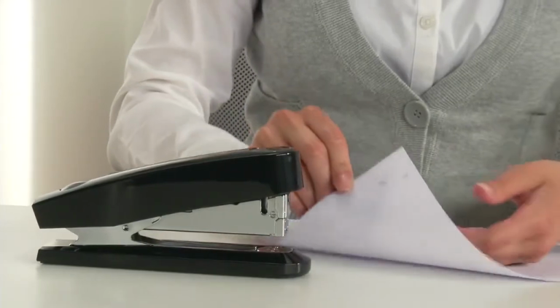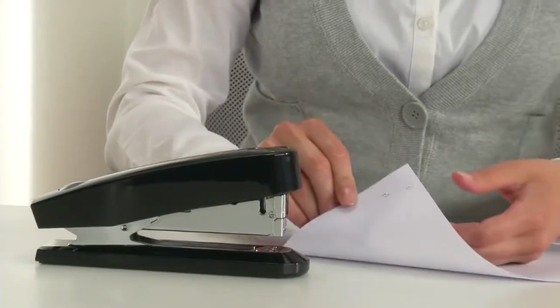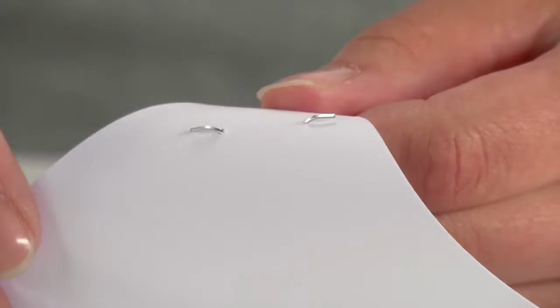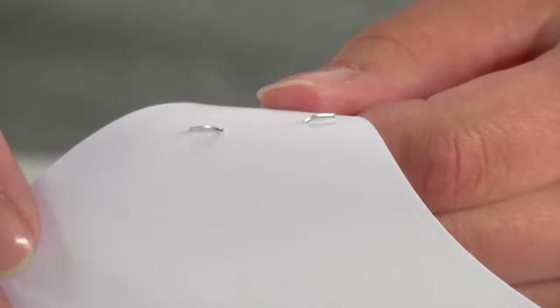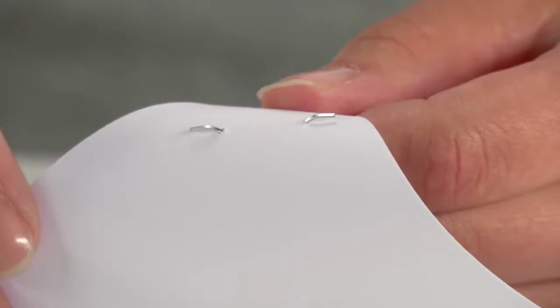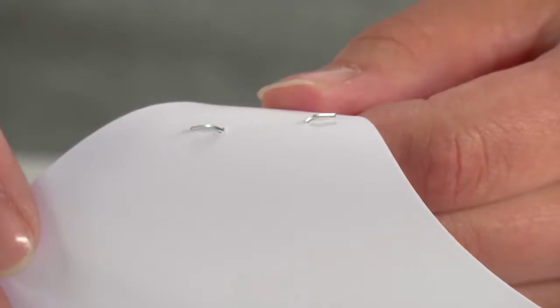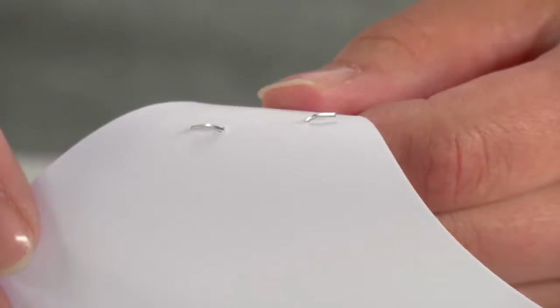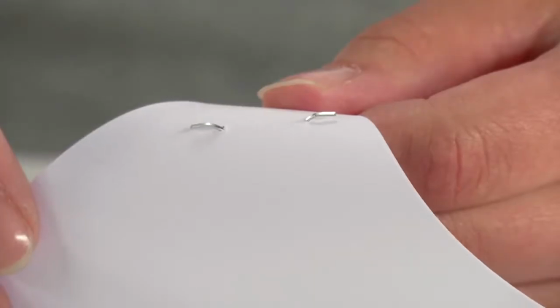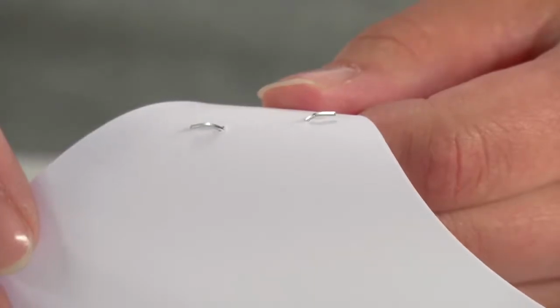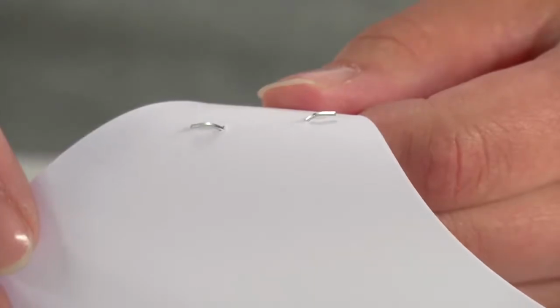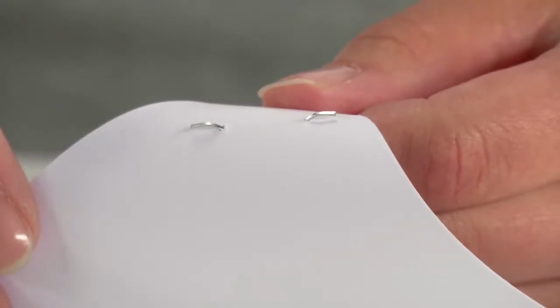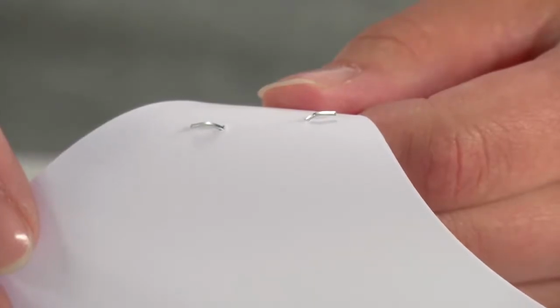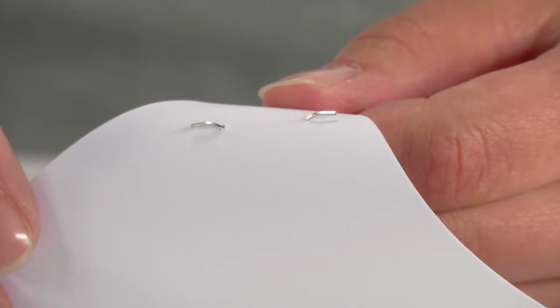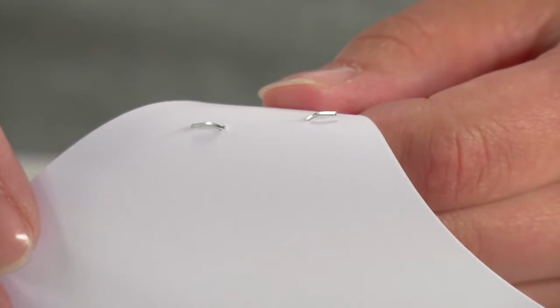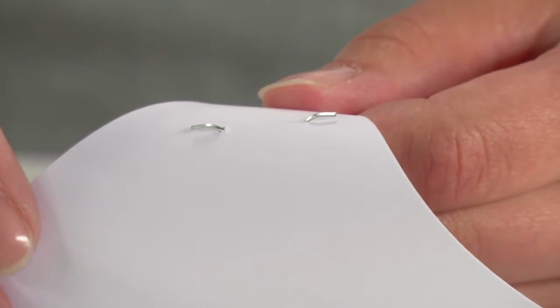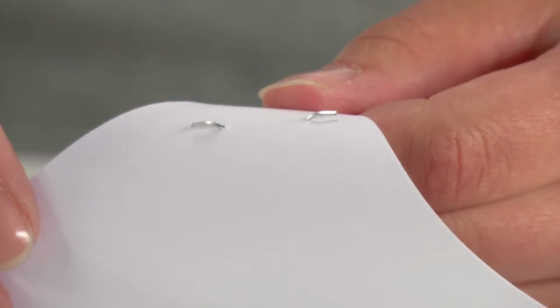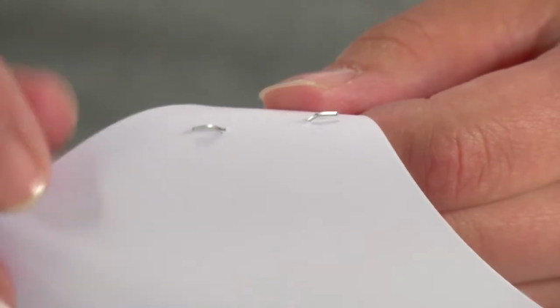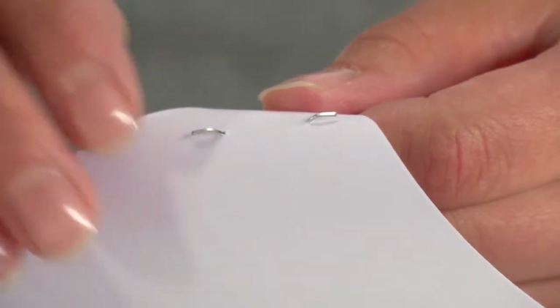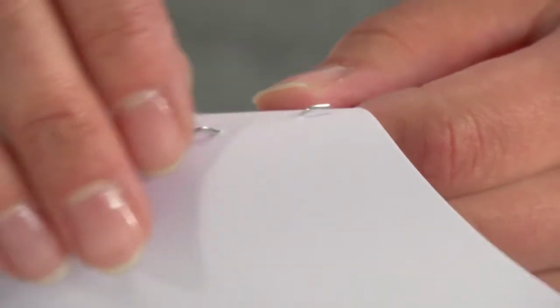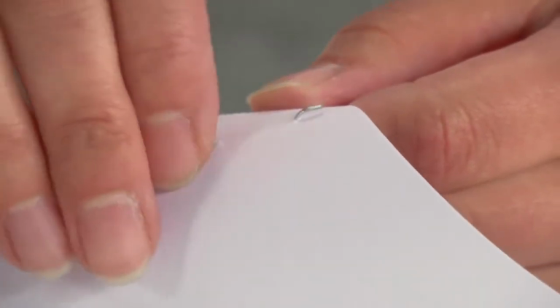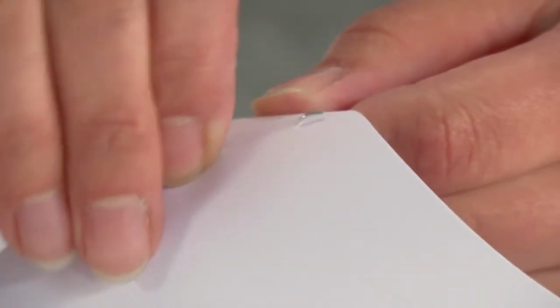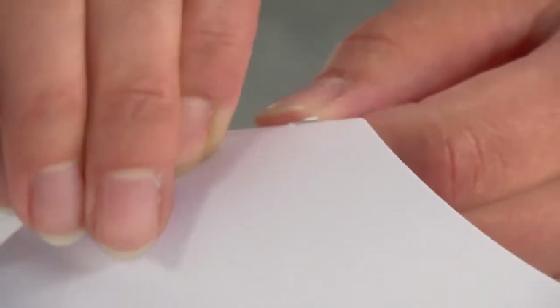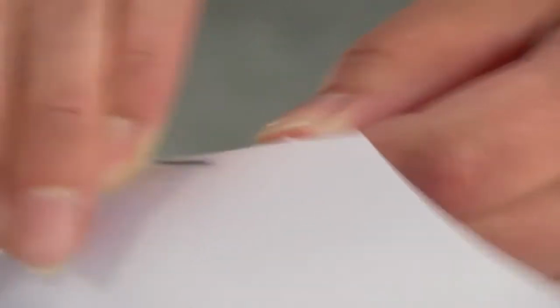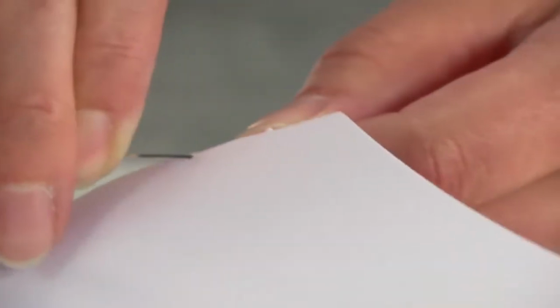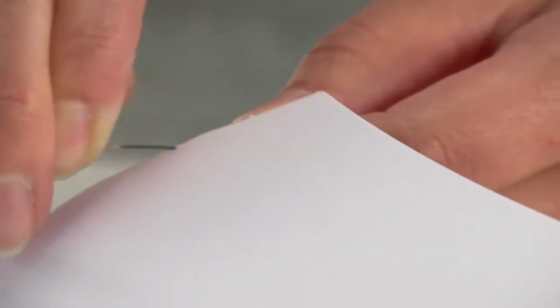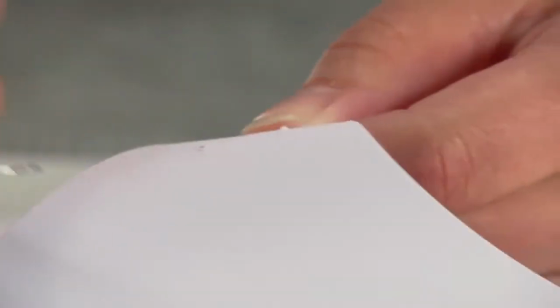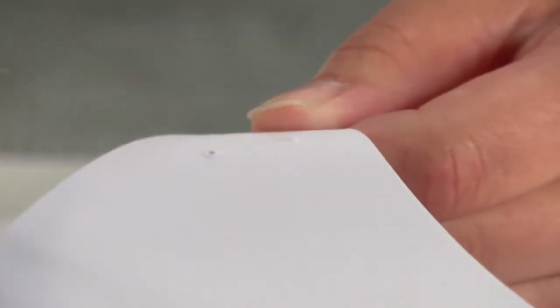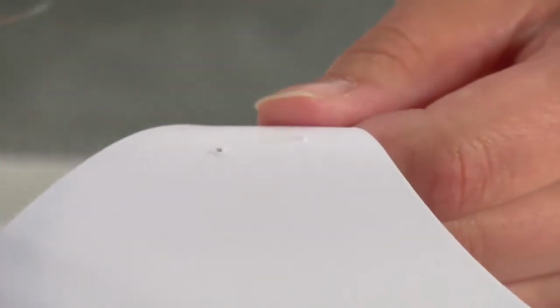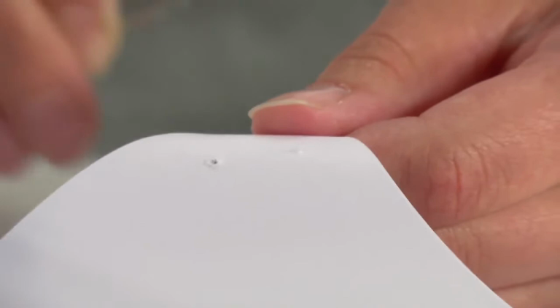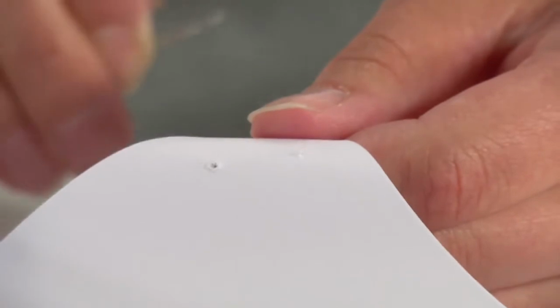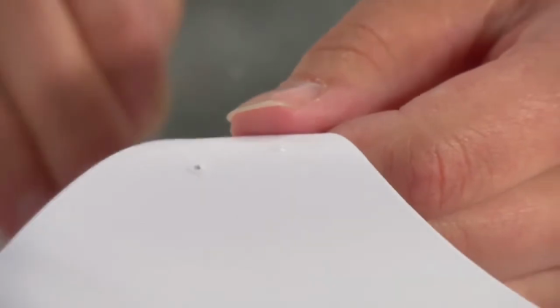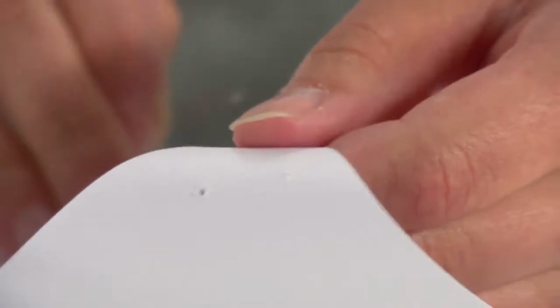With temporary stapling, the staple can be pulled out with your fingers. This makes it ideal for temporarily holding documents together that need copying or scanning later on.